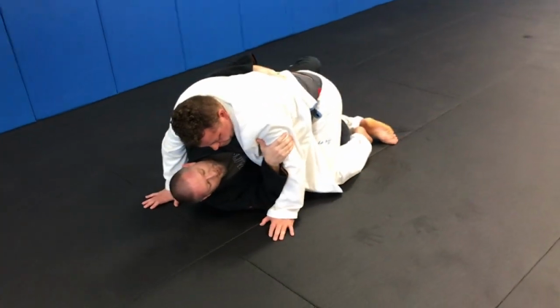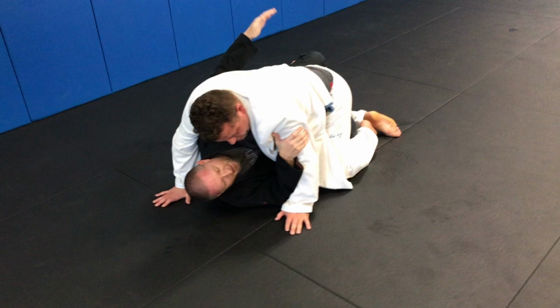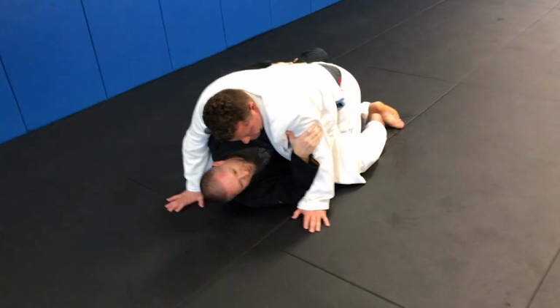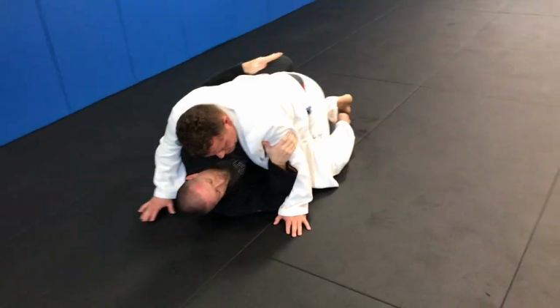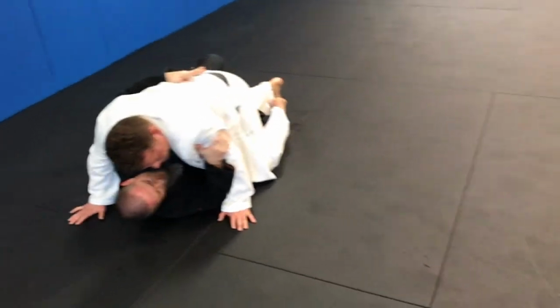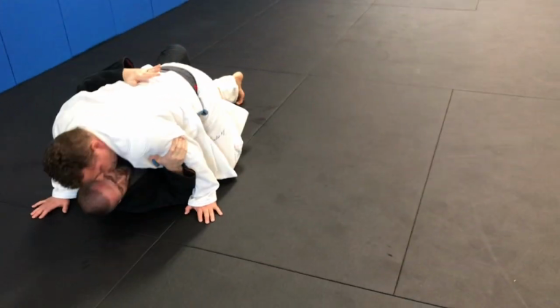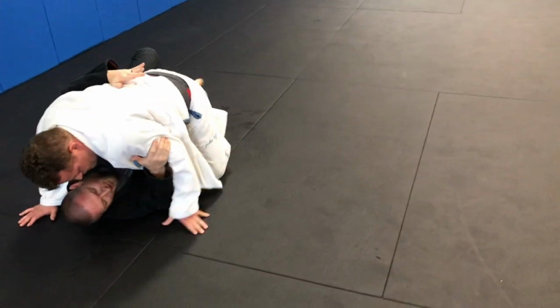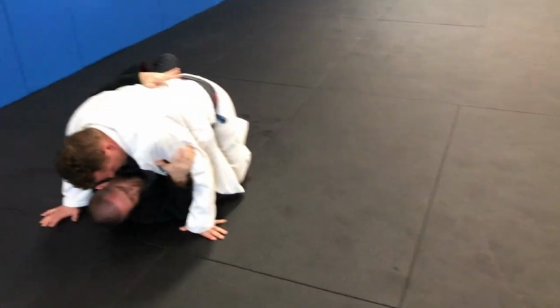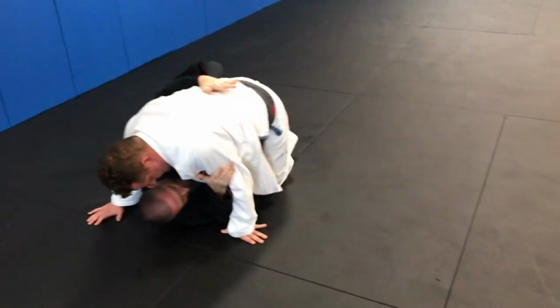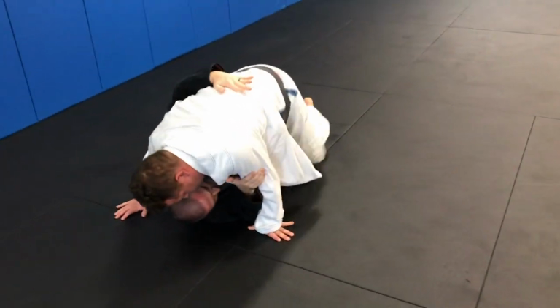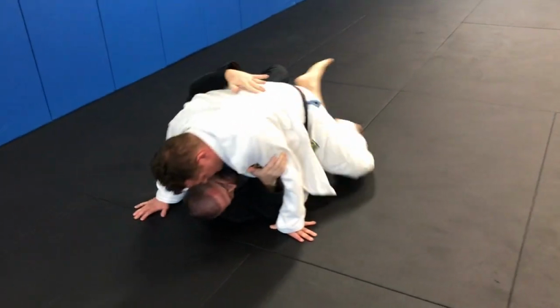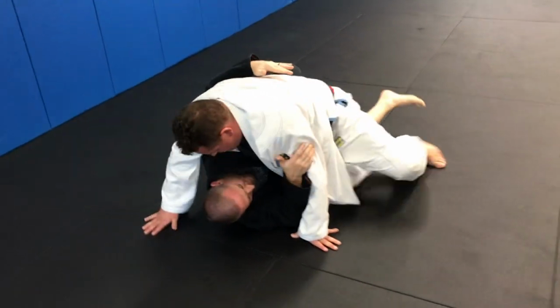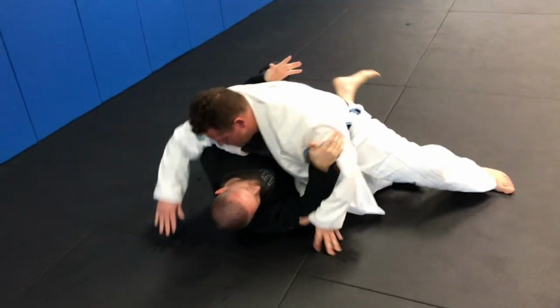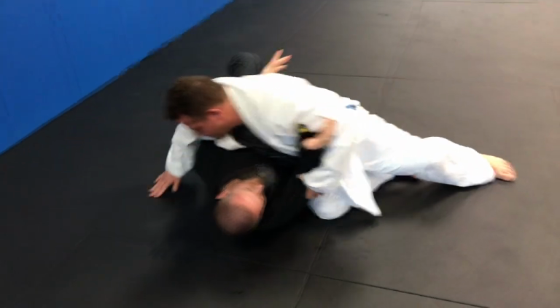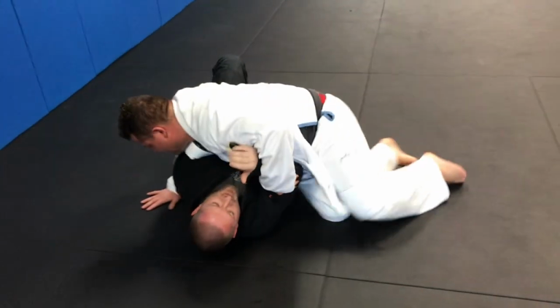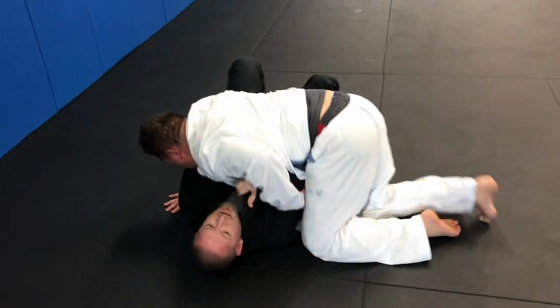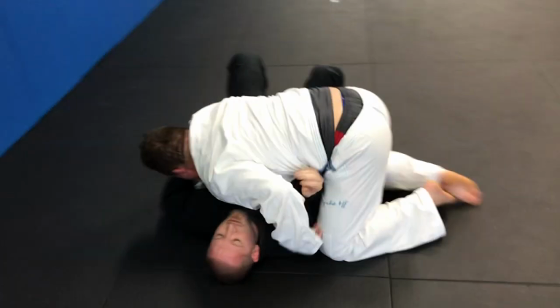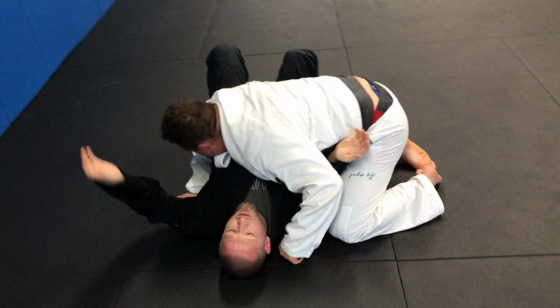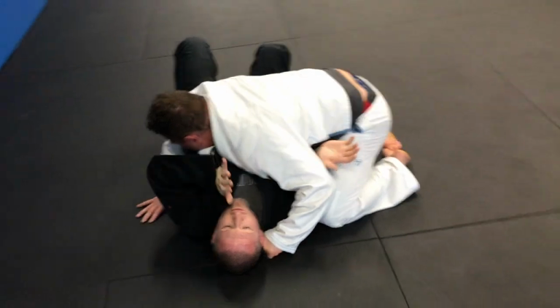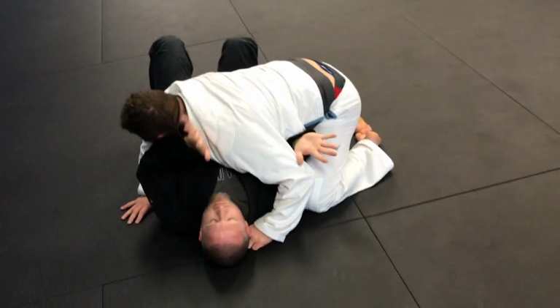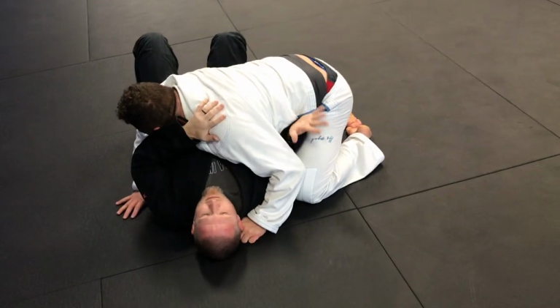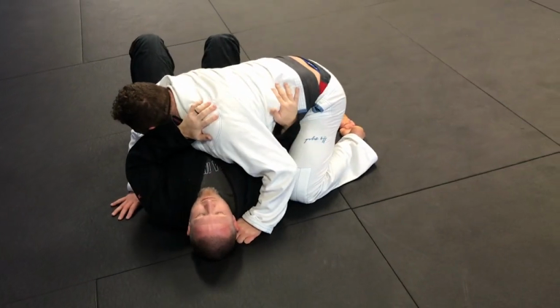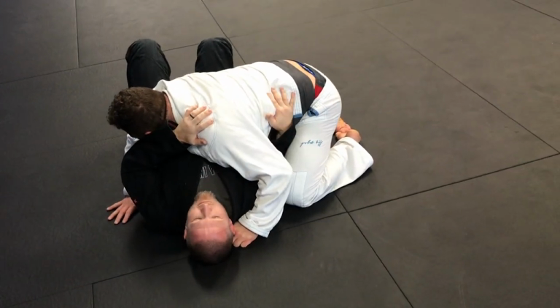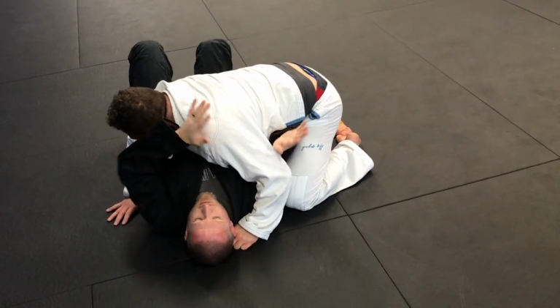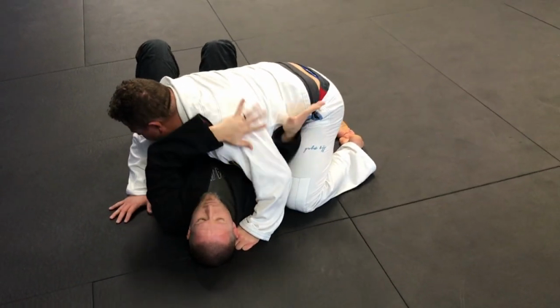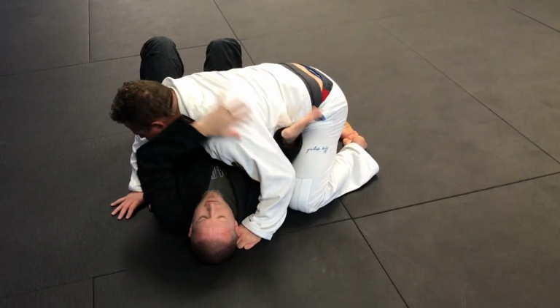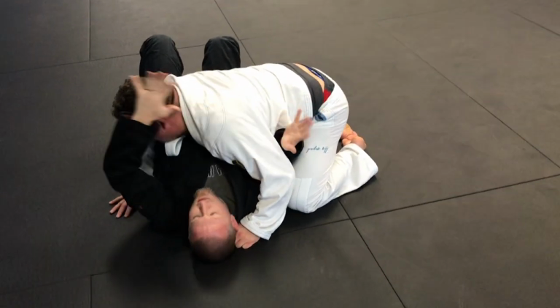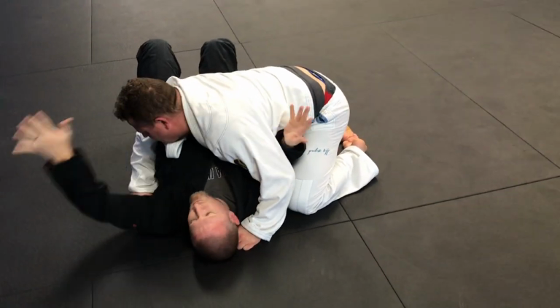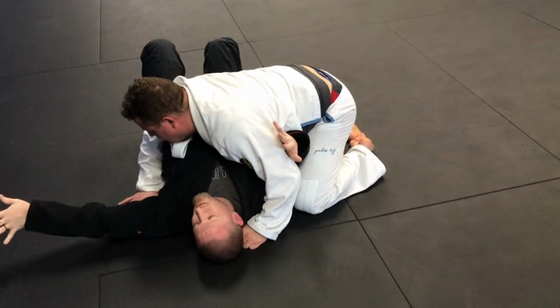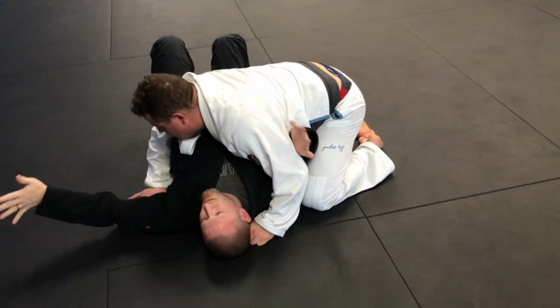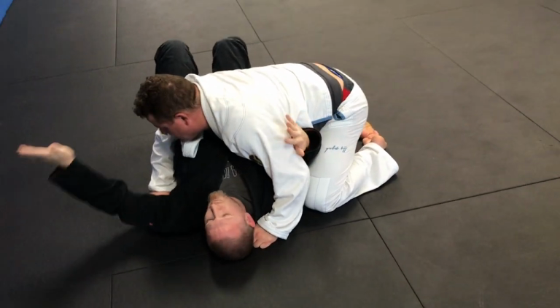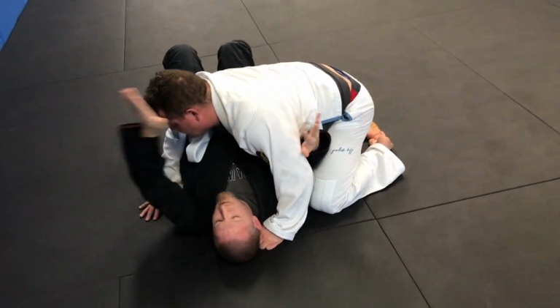From here my guy is going to post up. He's going to cut through. We start back over for our drill. He's going to start on one side, works his way to the other, works his way back.